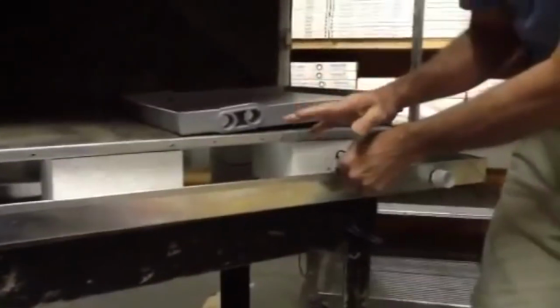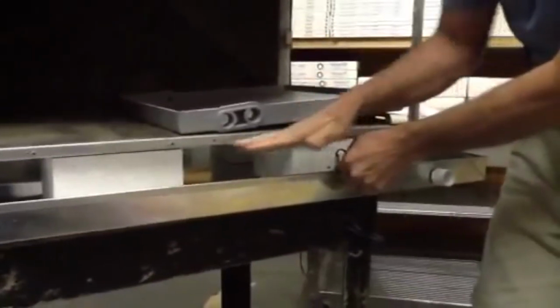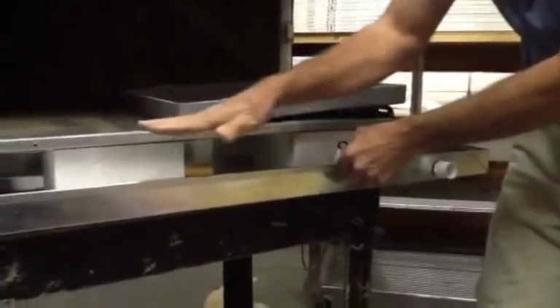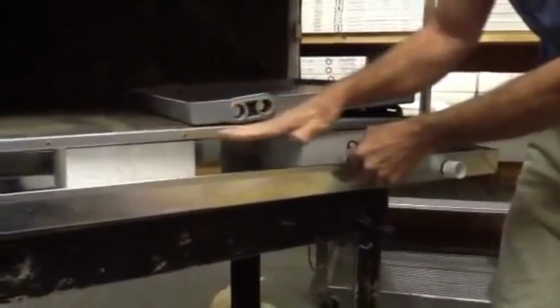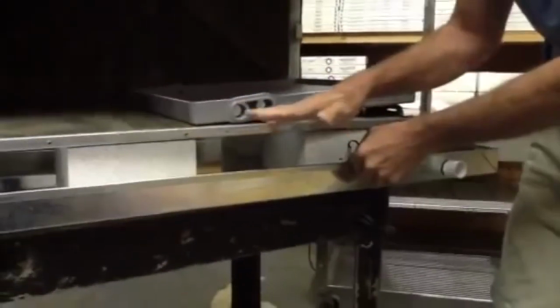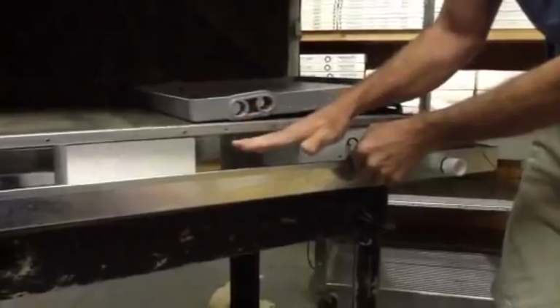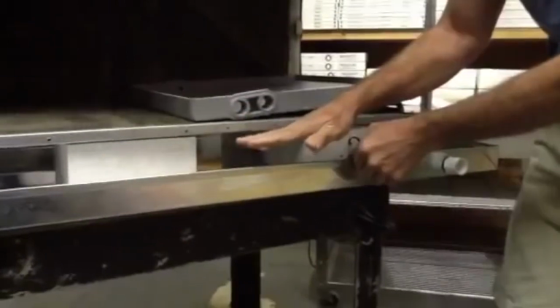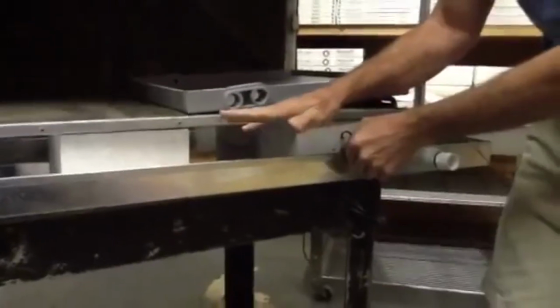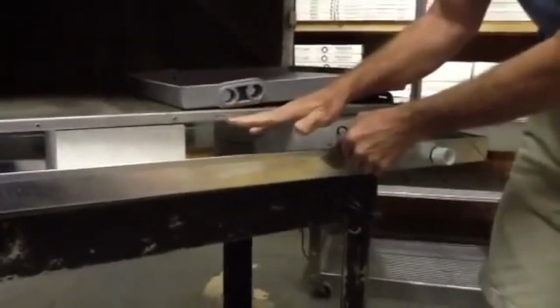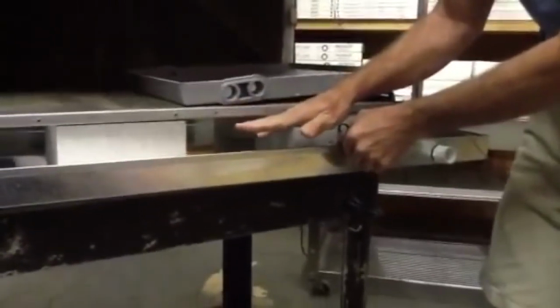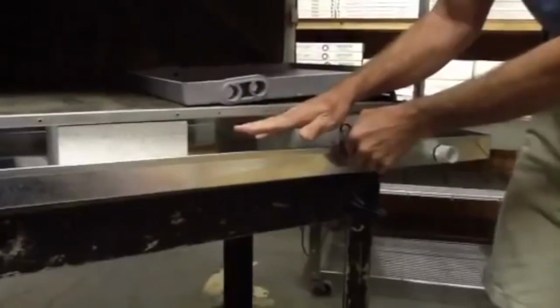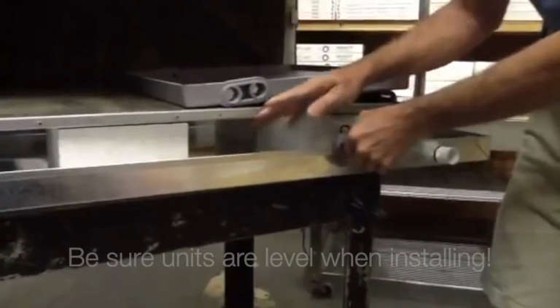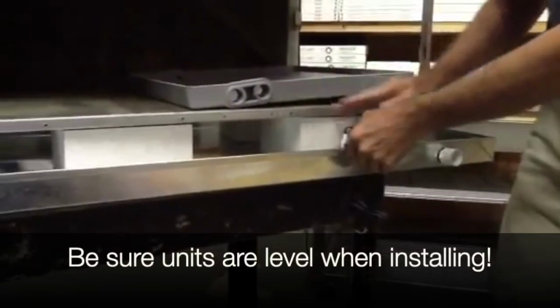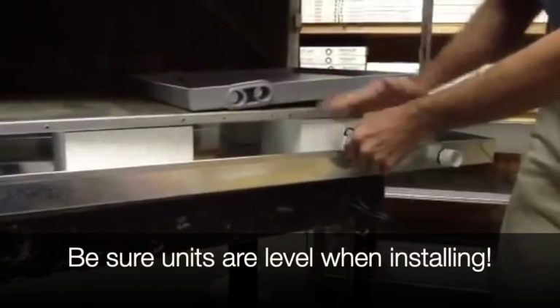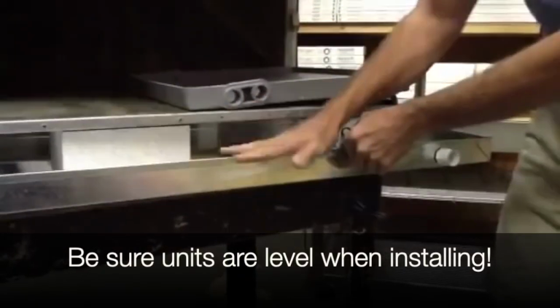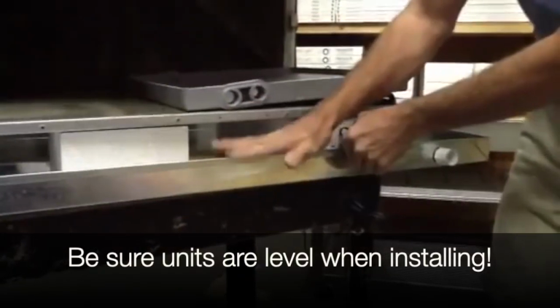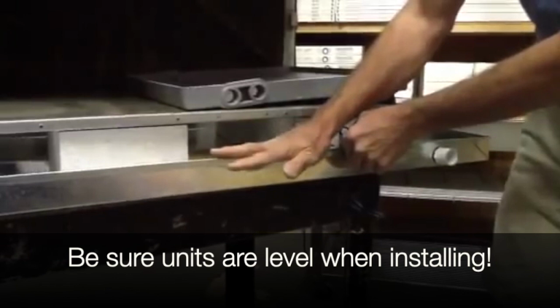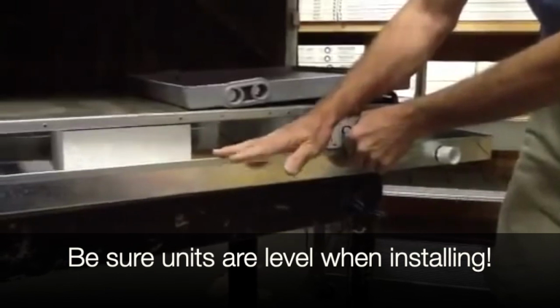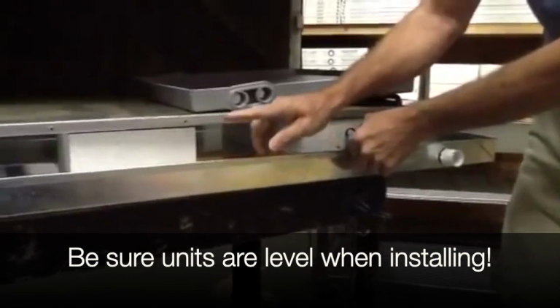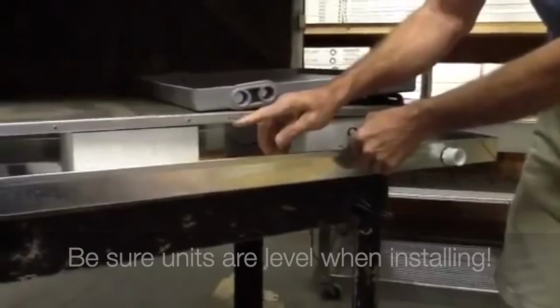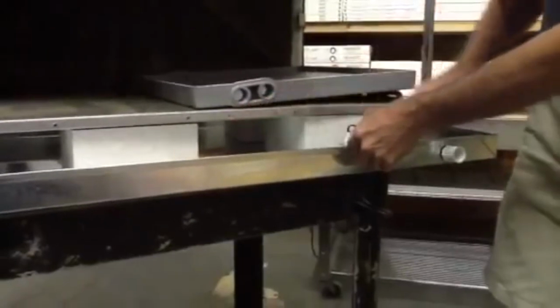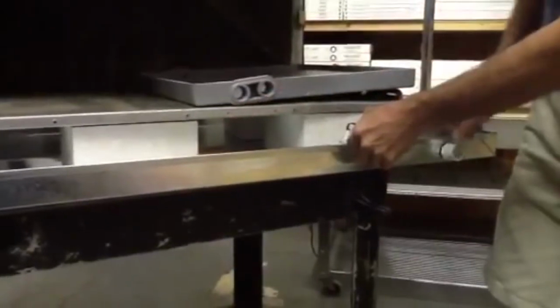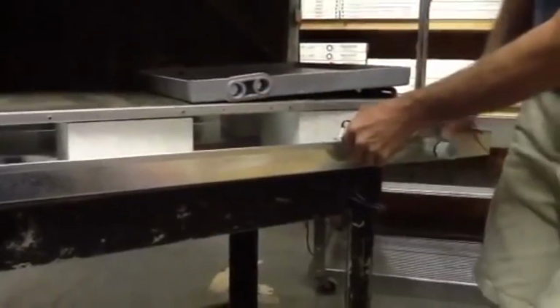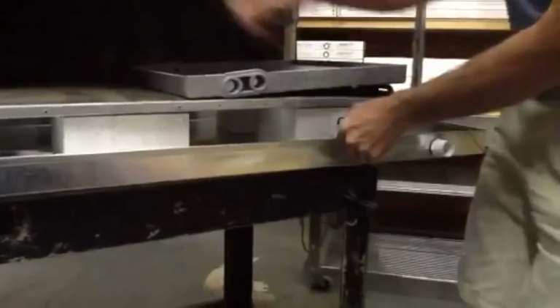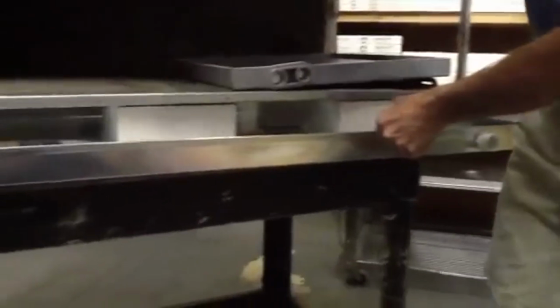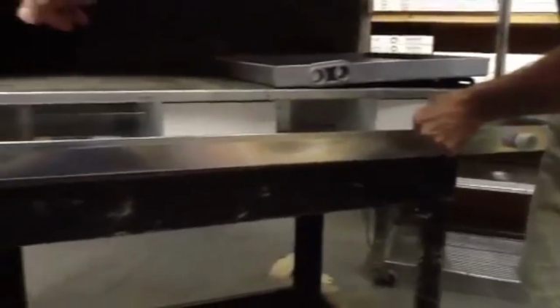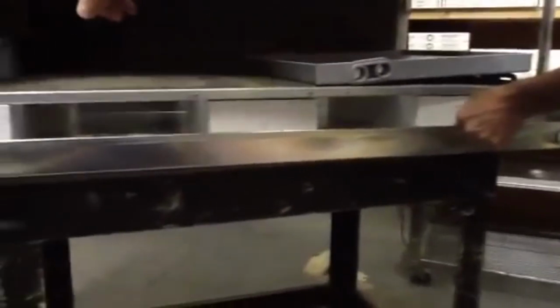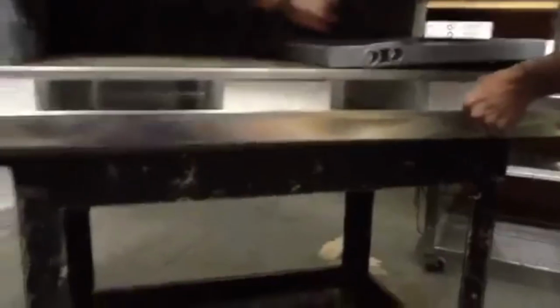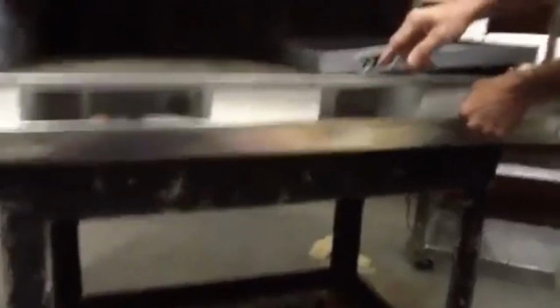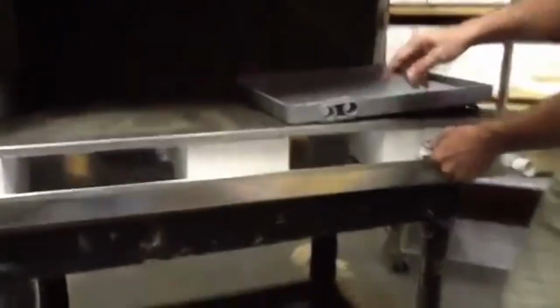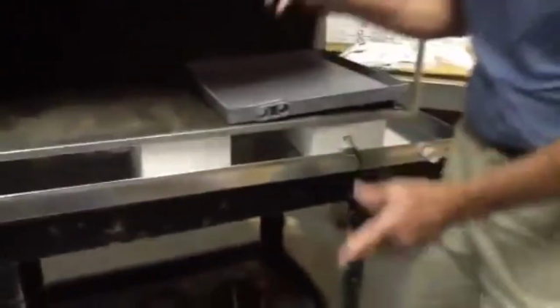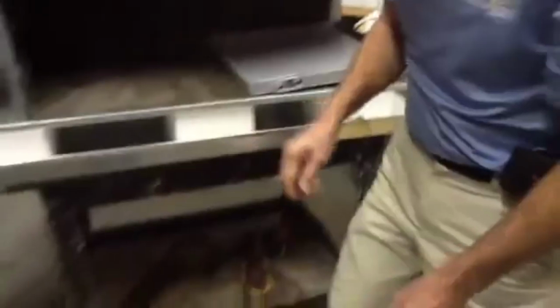Same principle — SS3 switch on your horizontal unit. When you put these units in an attic or in a garage situation, you need to make sure these things are level. If you don't, if you have your SS3 switch here and your lowest point is over there, your water is going to run out. Just want to point that out.